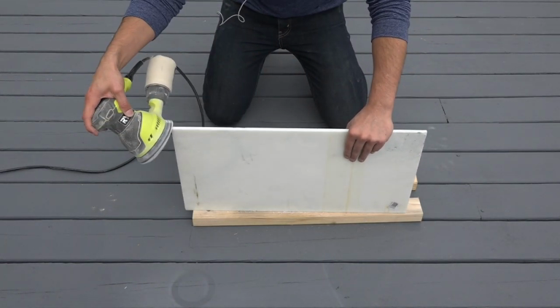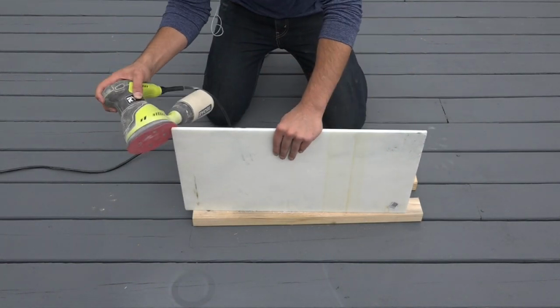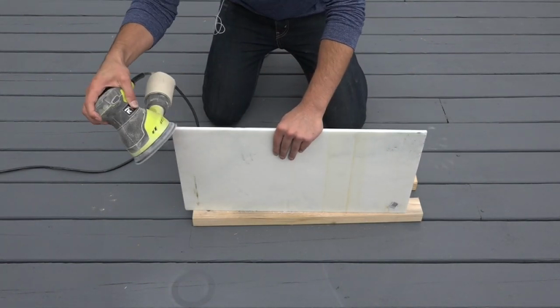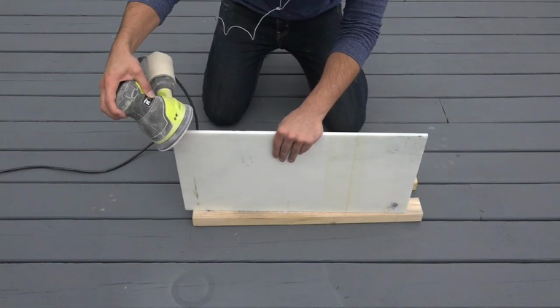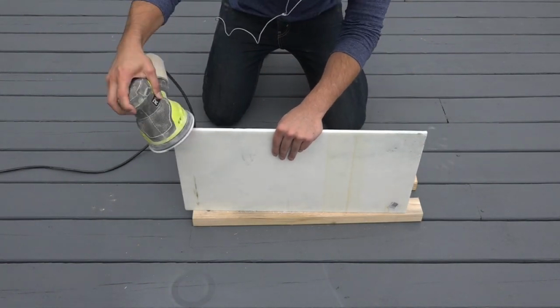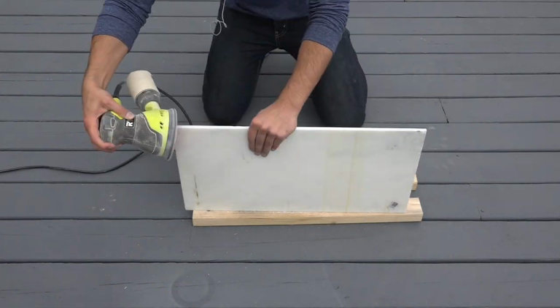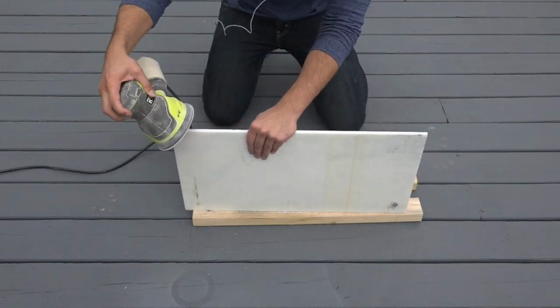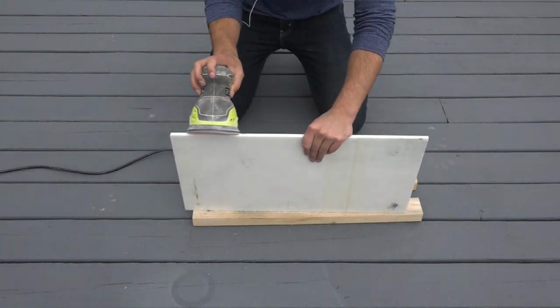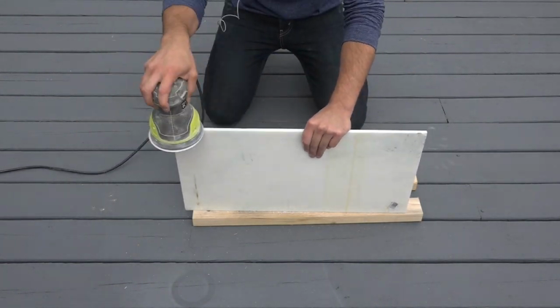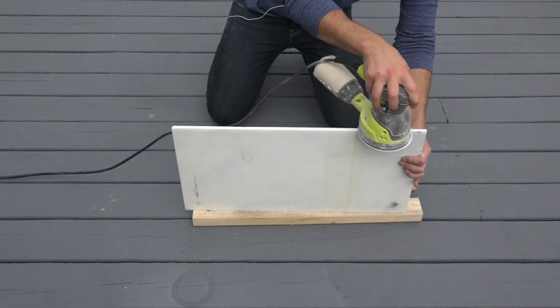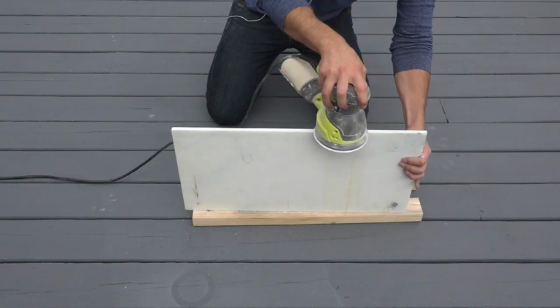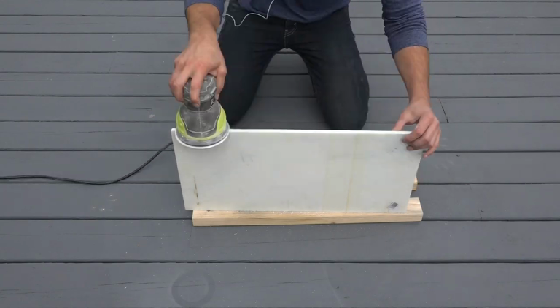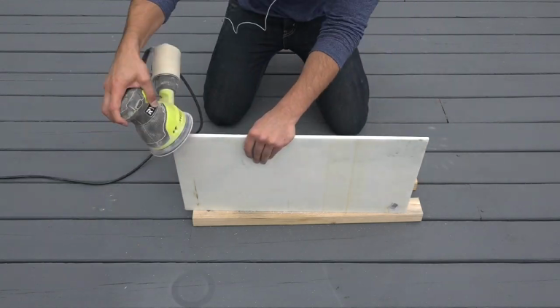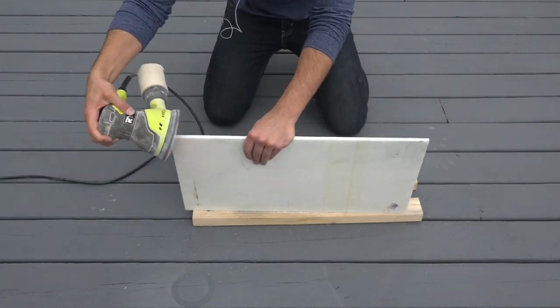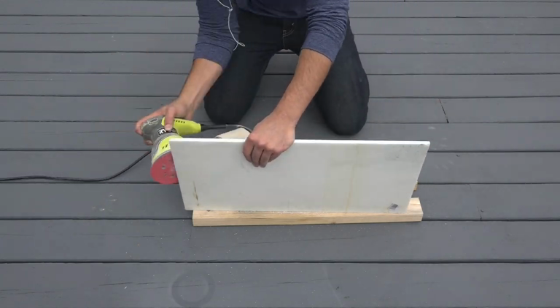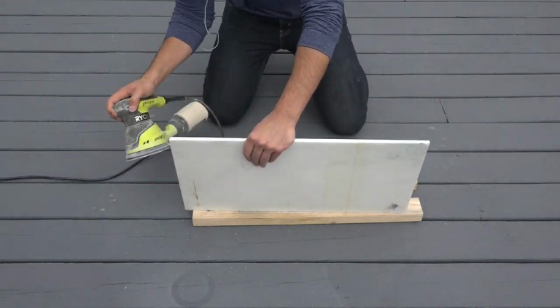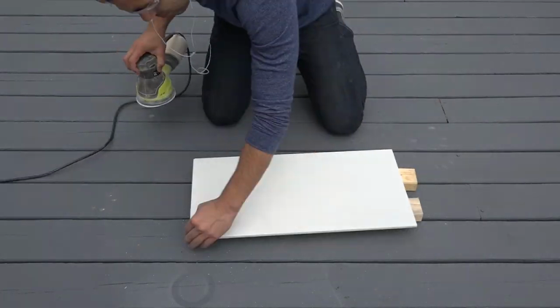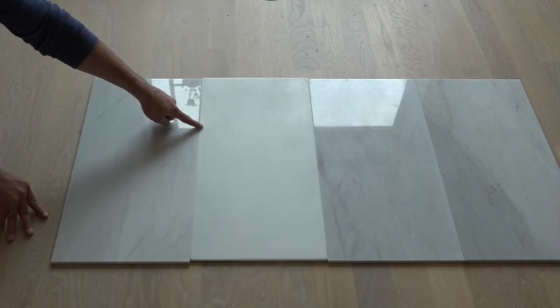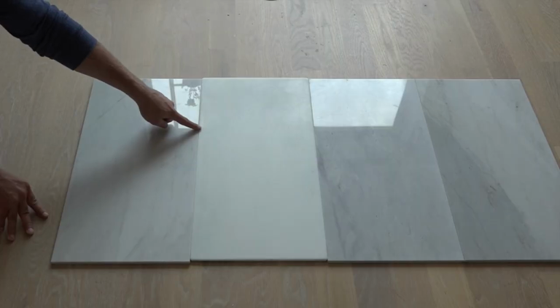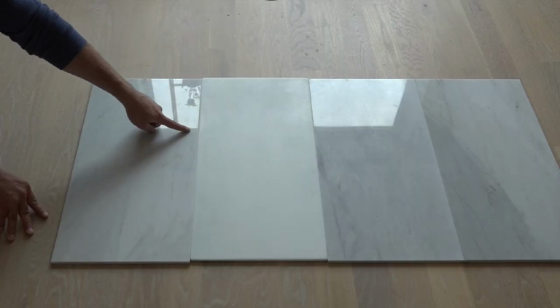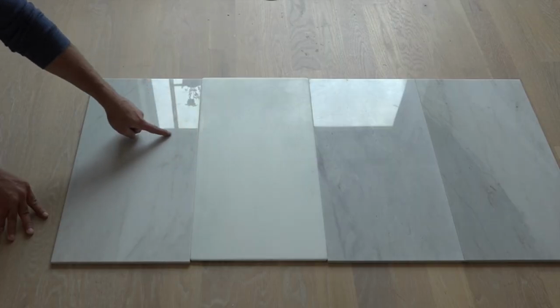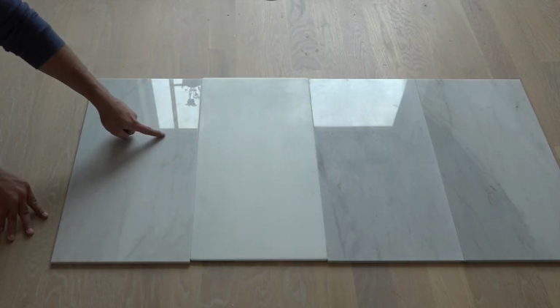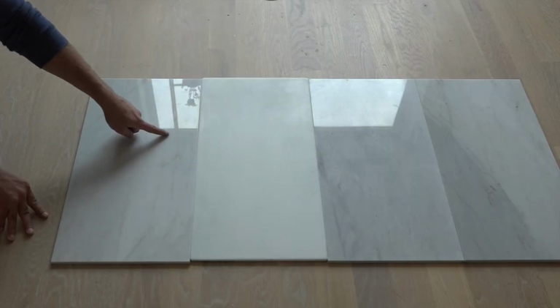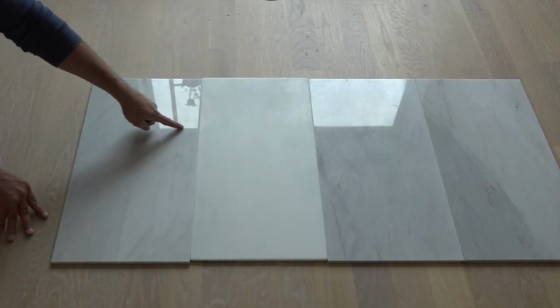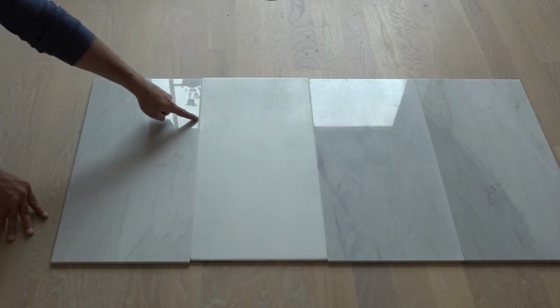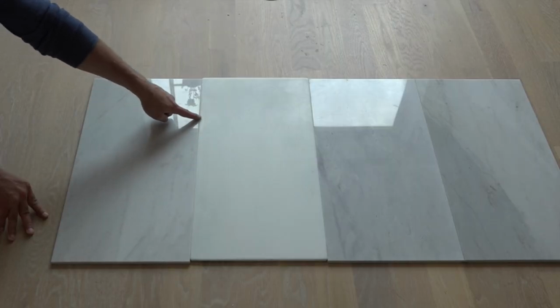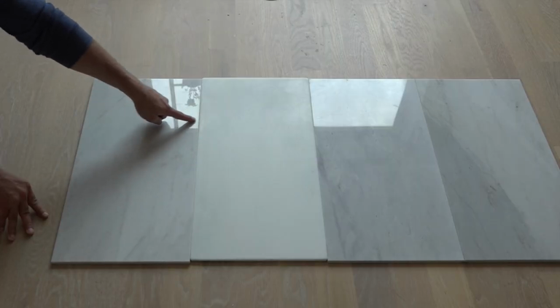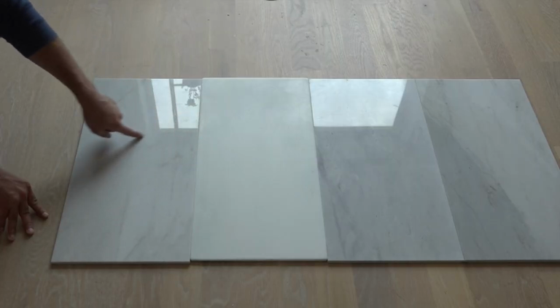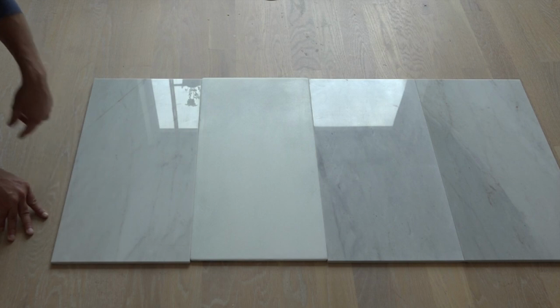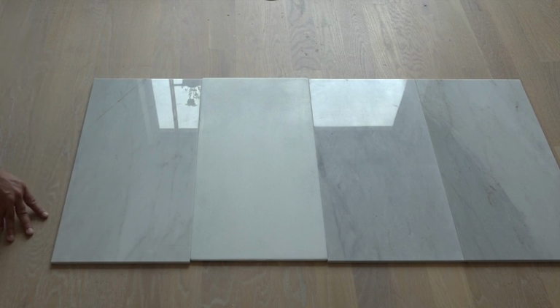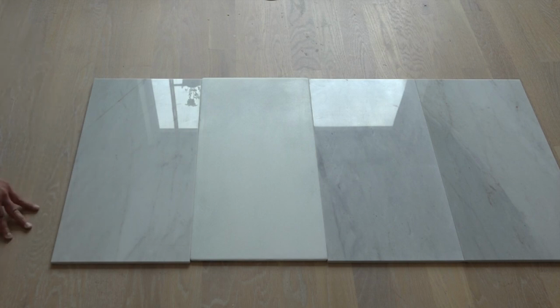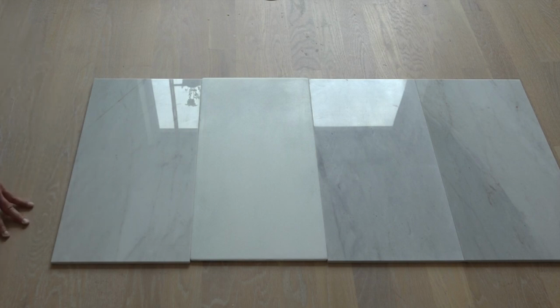I also rounded over the corners a little bit so it would match the nice curves of the copper. Even just a few minutes of sanding gives it a nice matte finish.